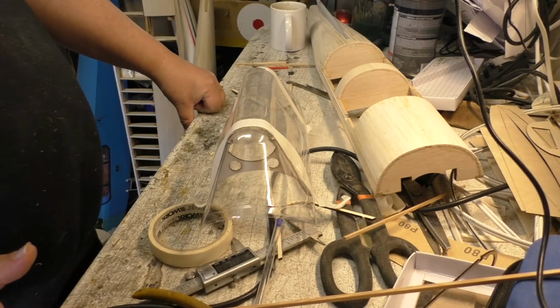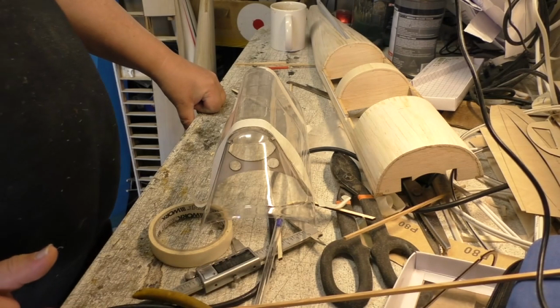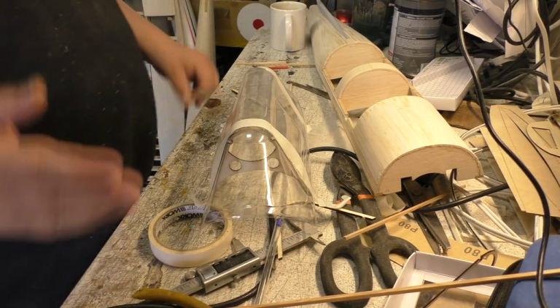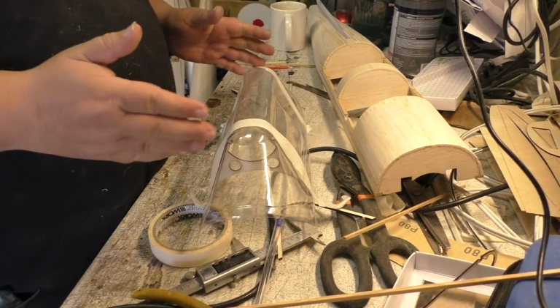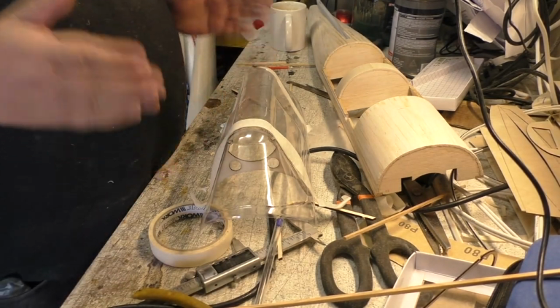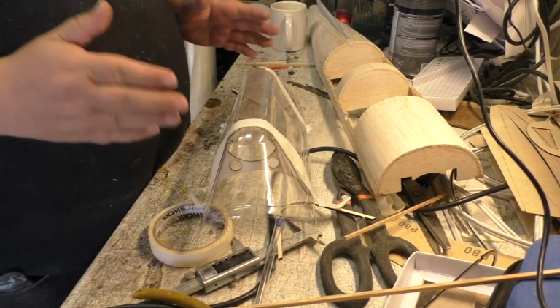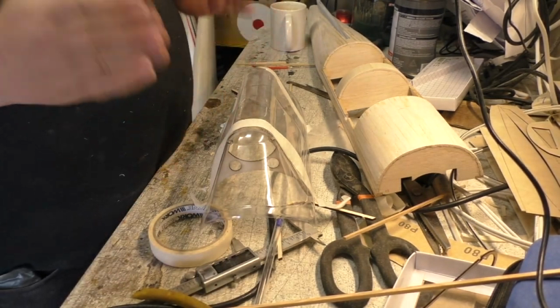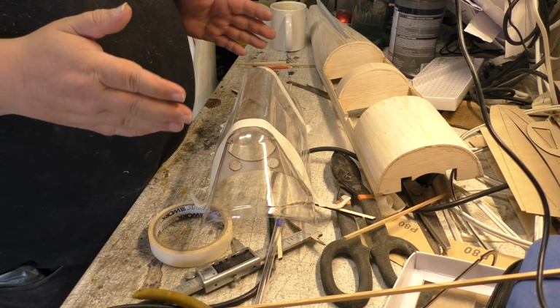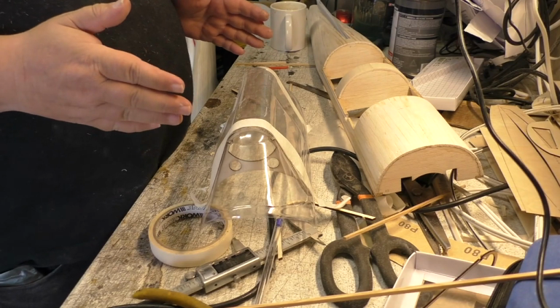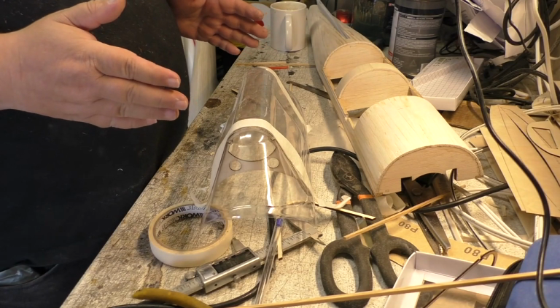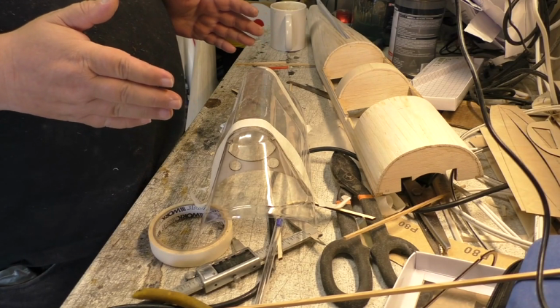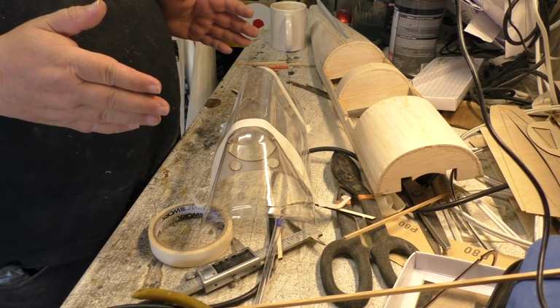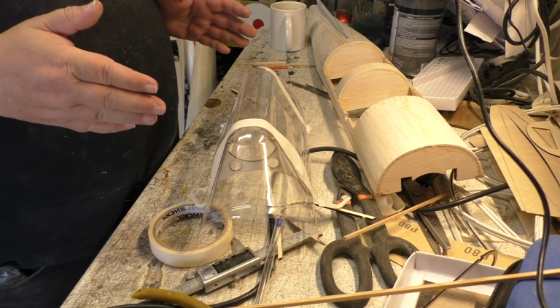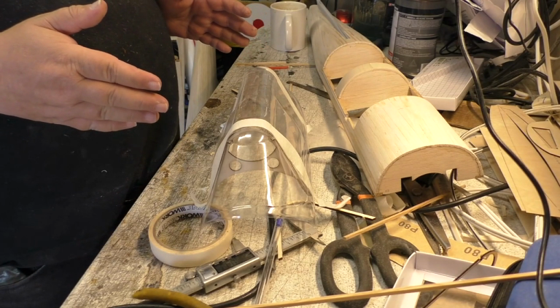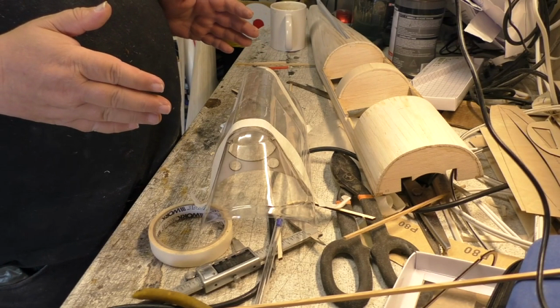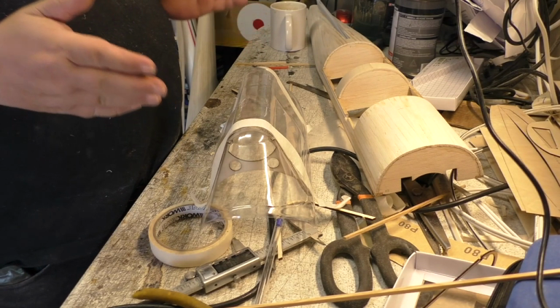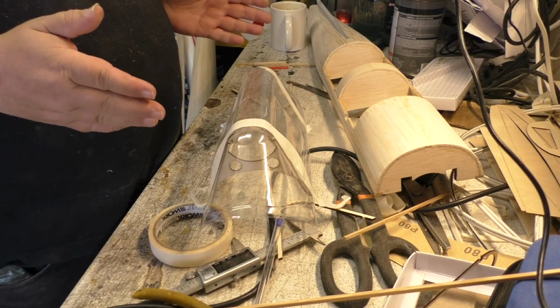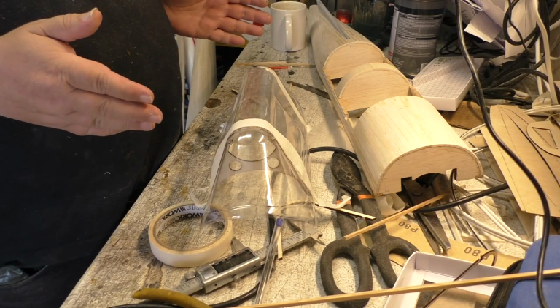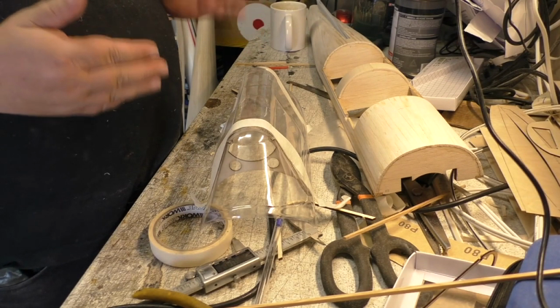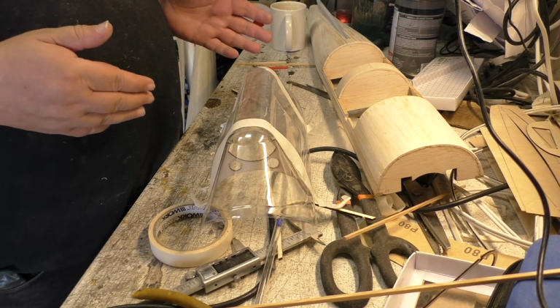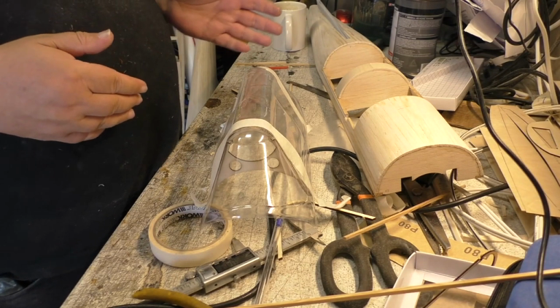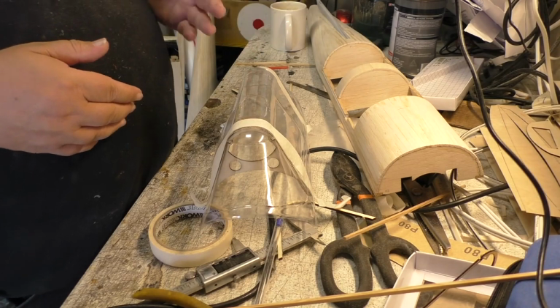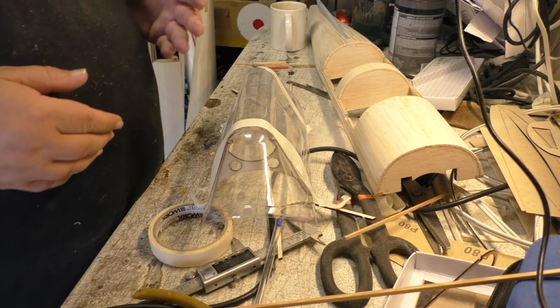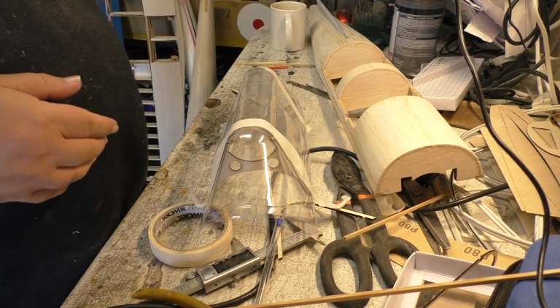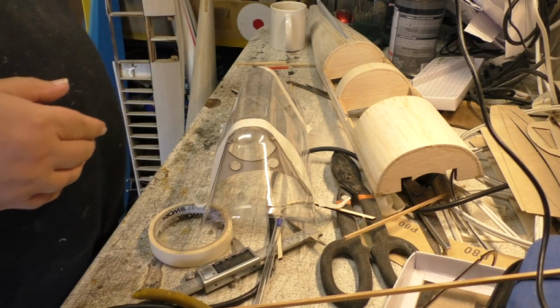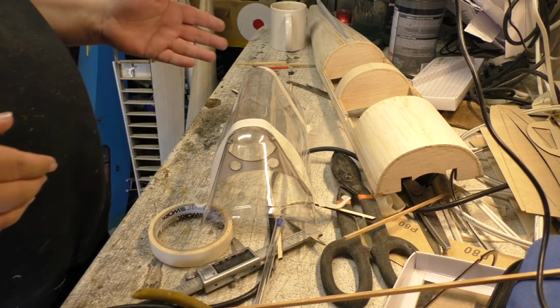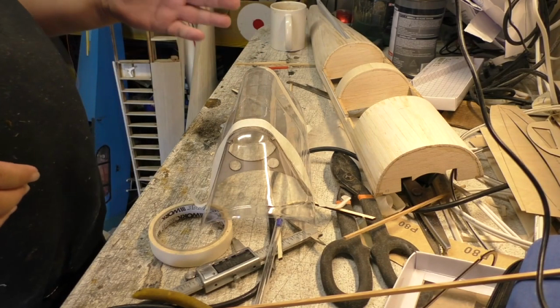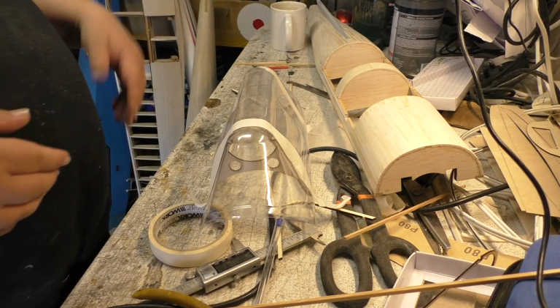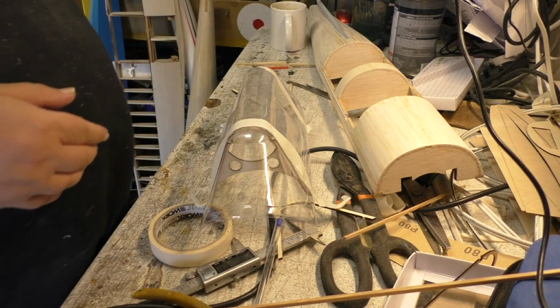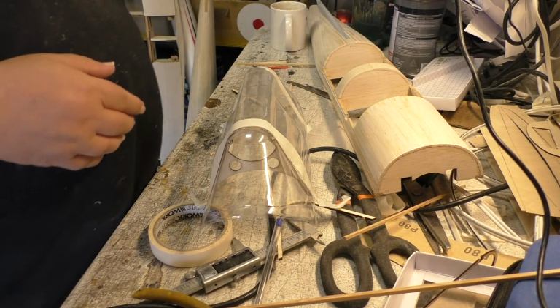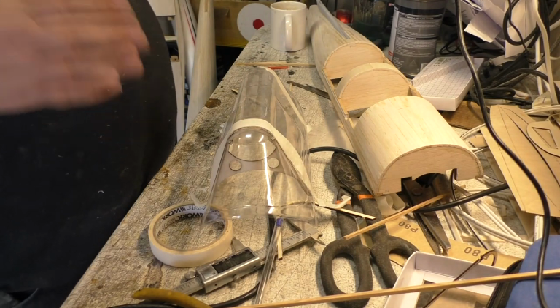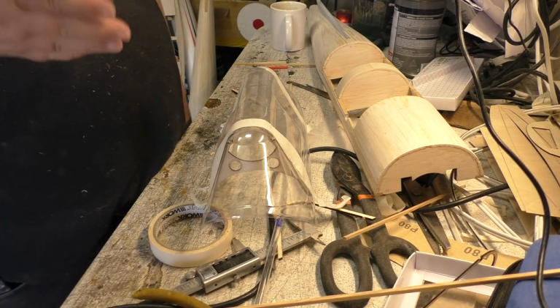So I'm going to get on with this canopy. Let's see how far we get. It won't get far today — it's a Sunday. We're just plodding along with it today, no rushing.